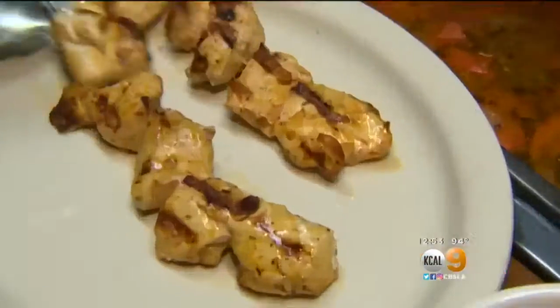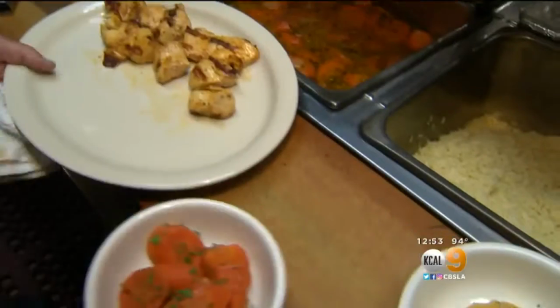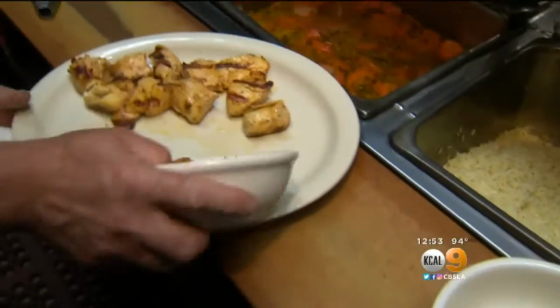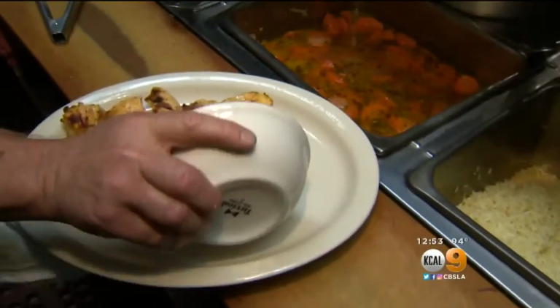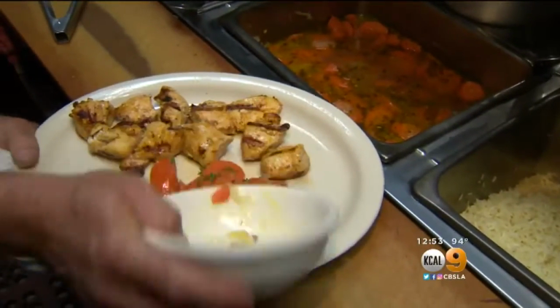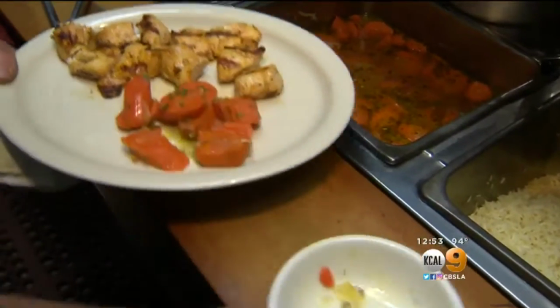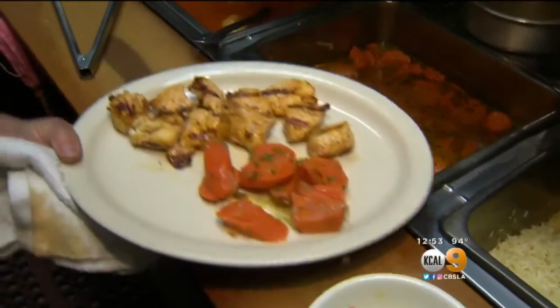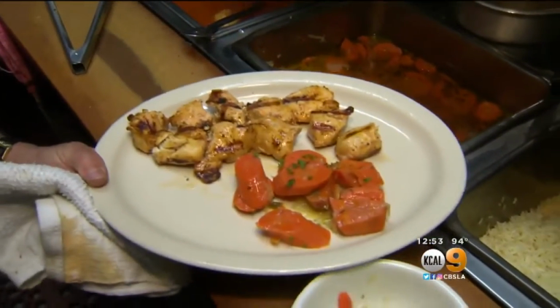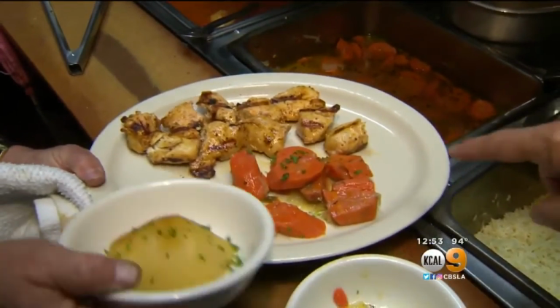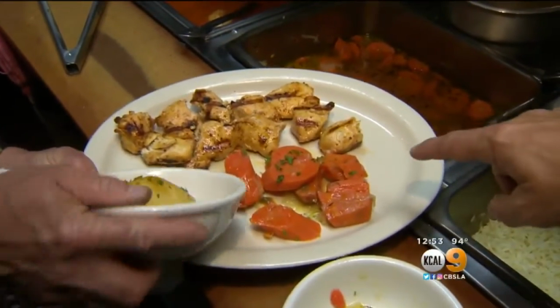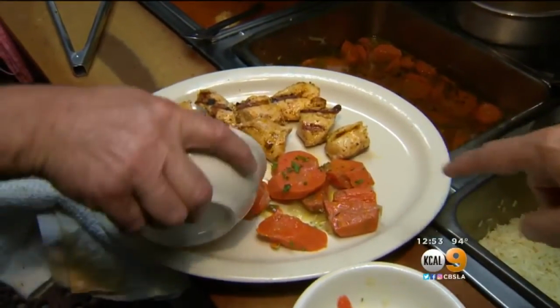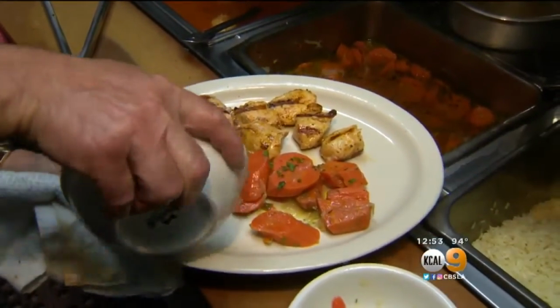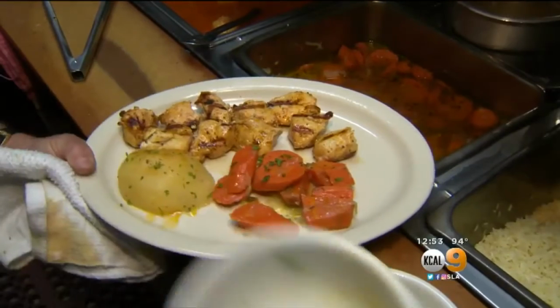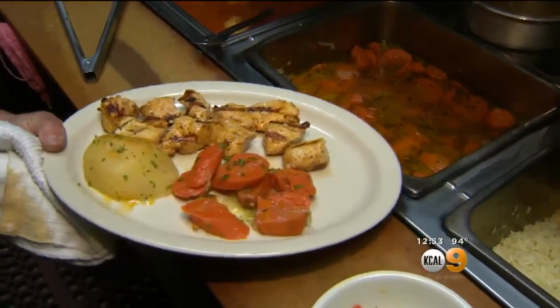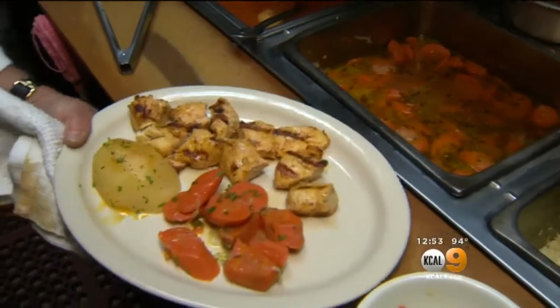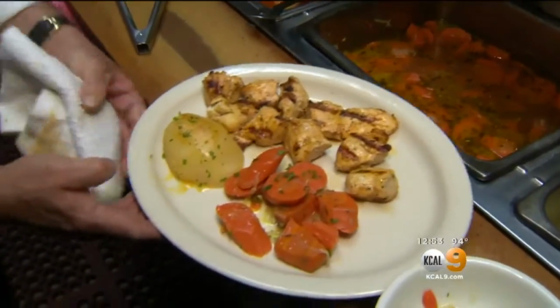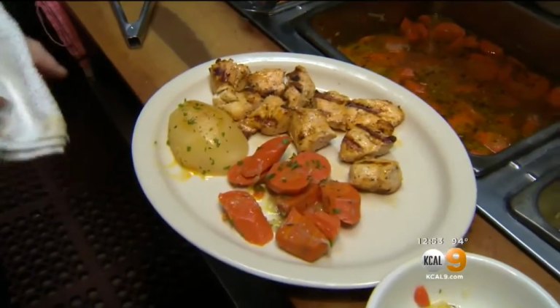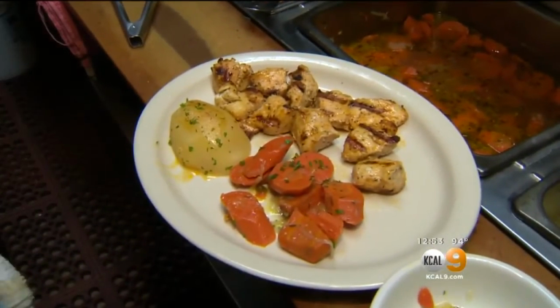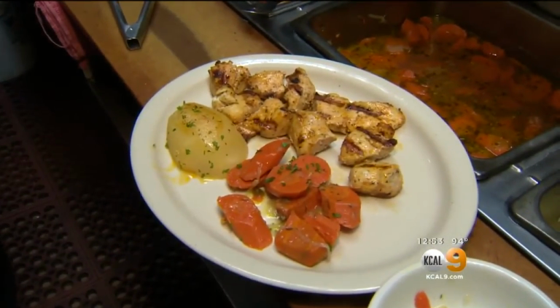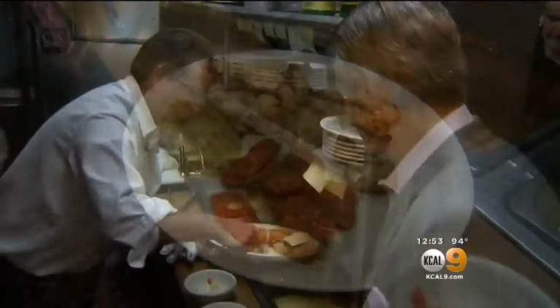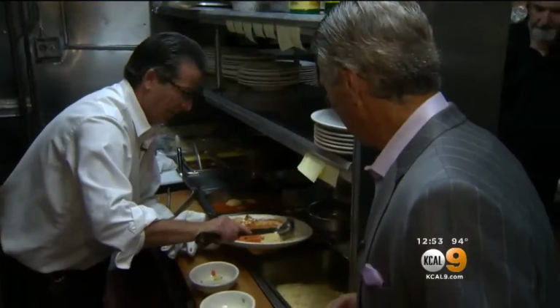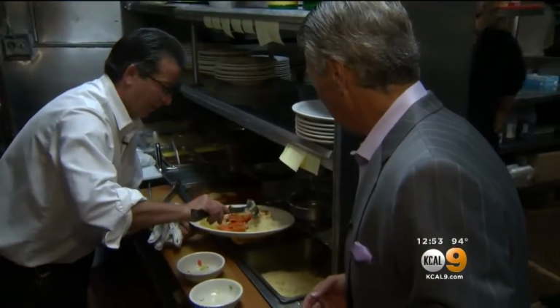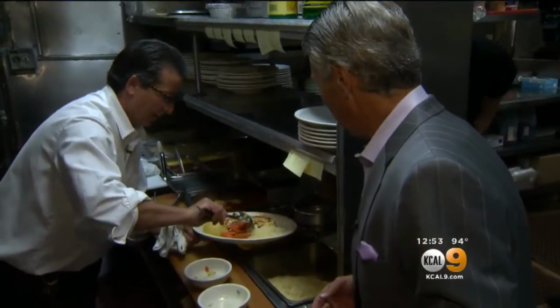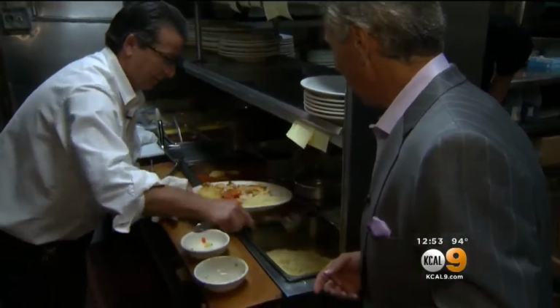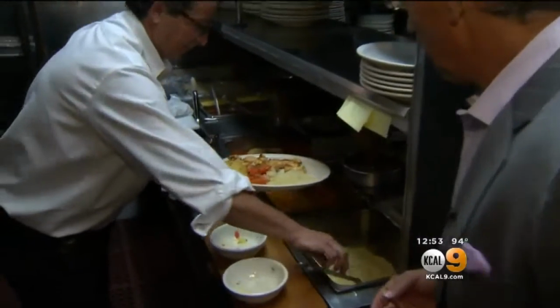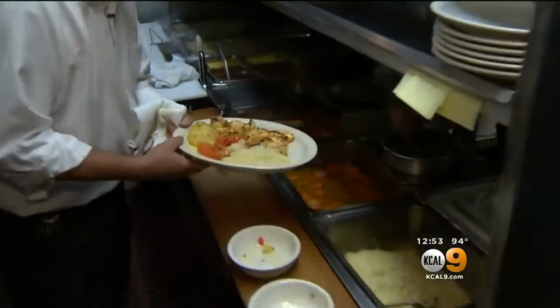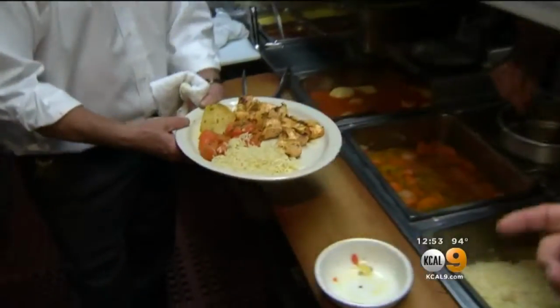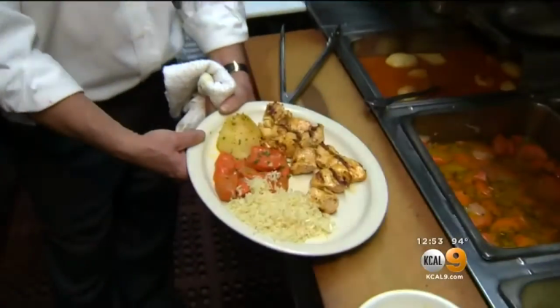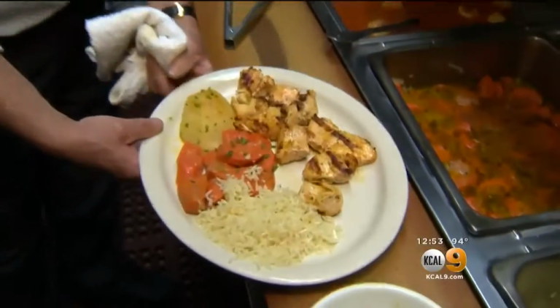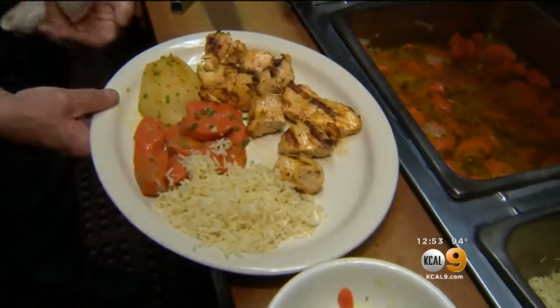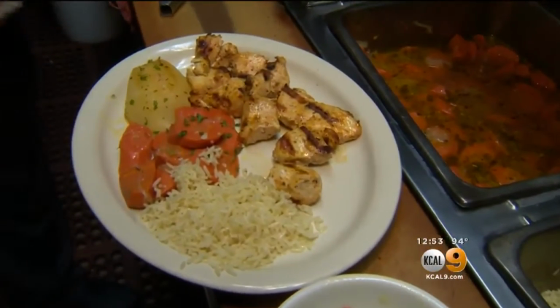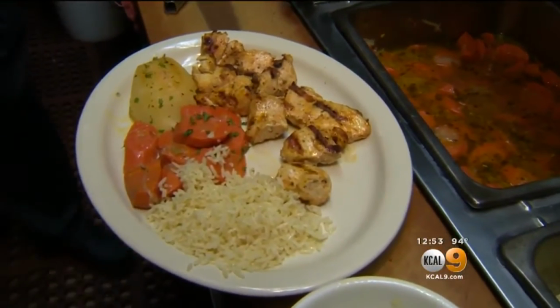What are the carrots cooked with? The carrots are cooked with garlic, onion, of course, and brown sugar. And a little bit of rice. Now look at this dish — that's Greek-style.